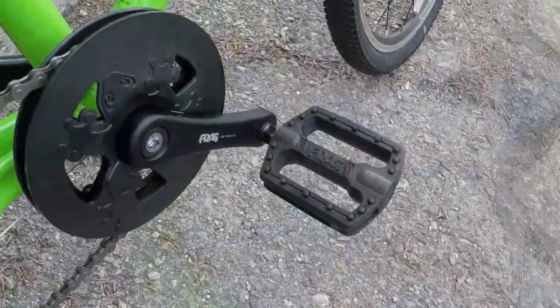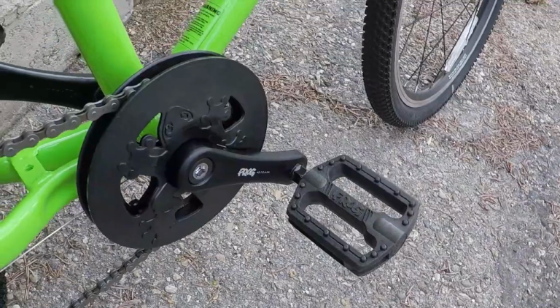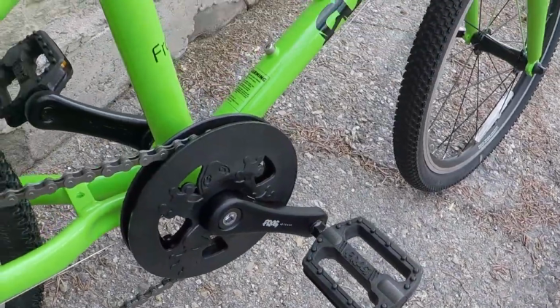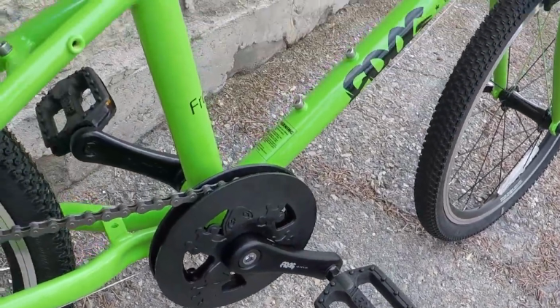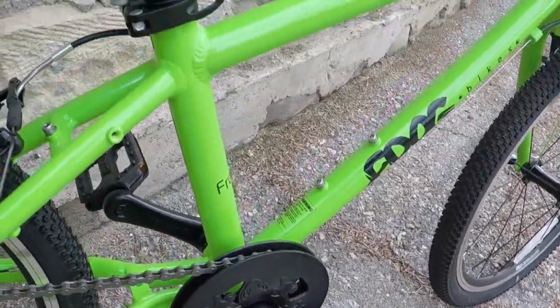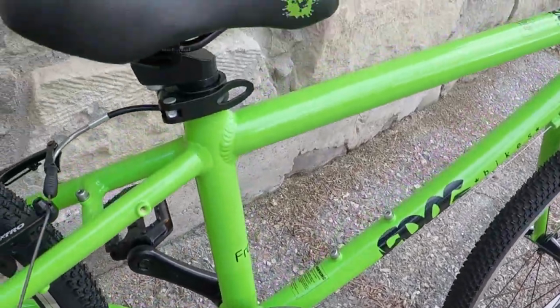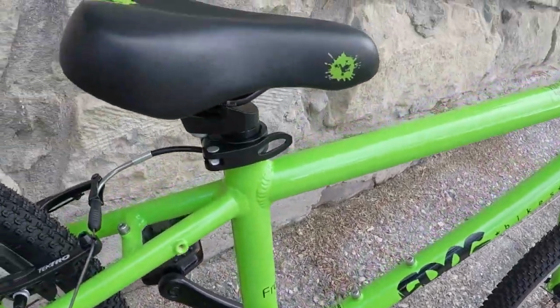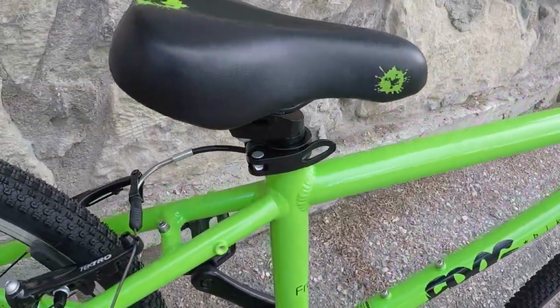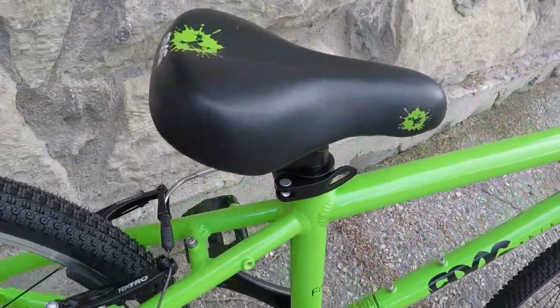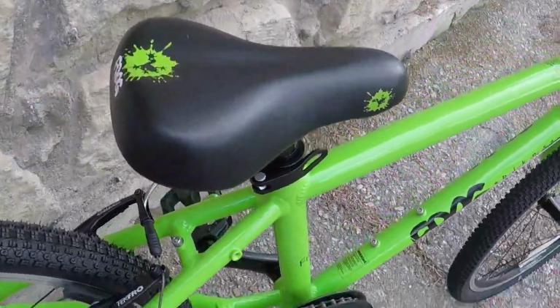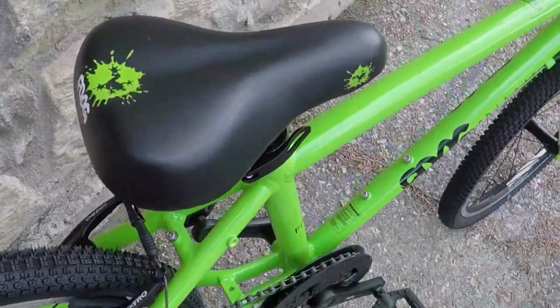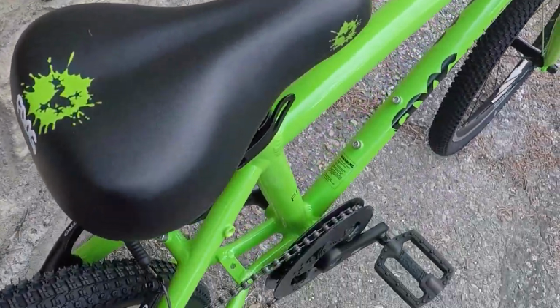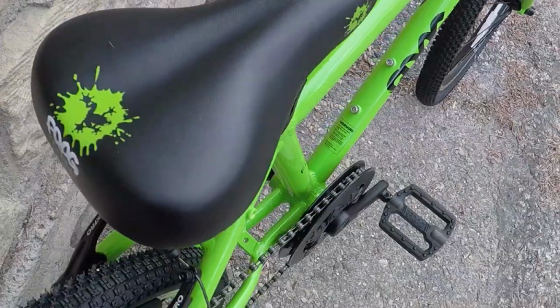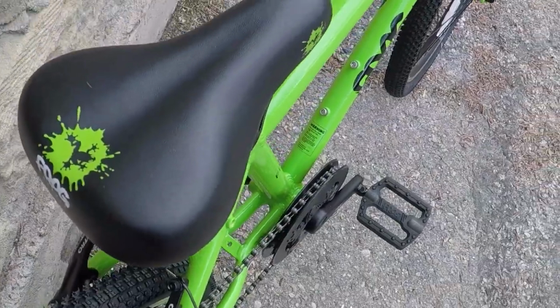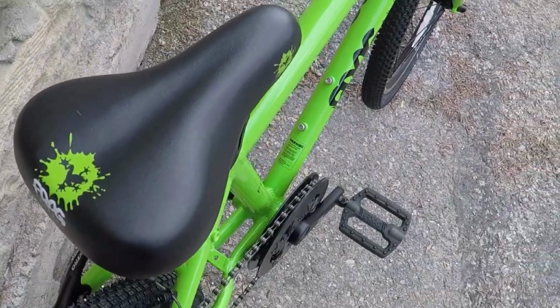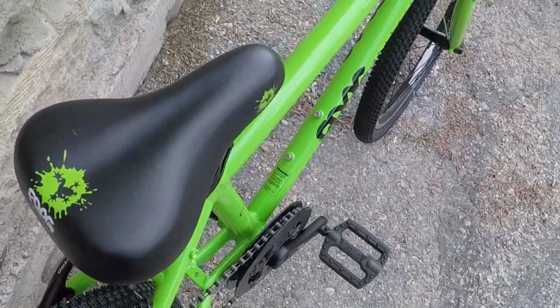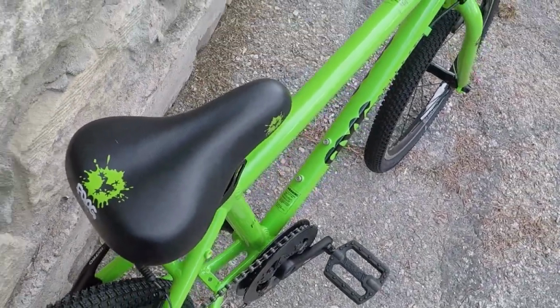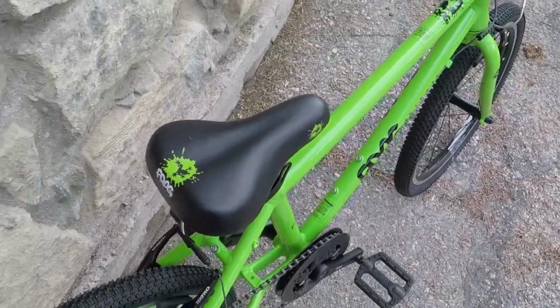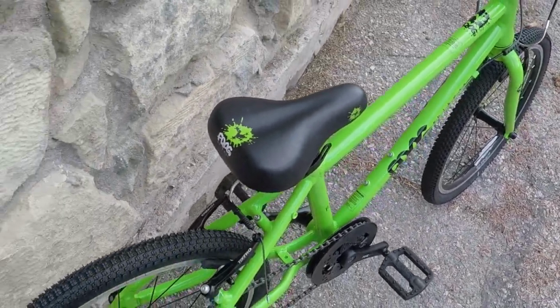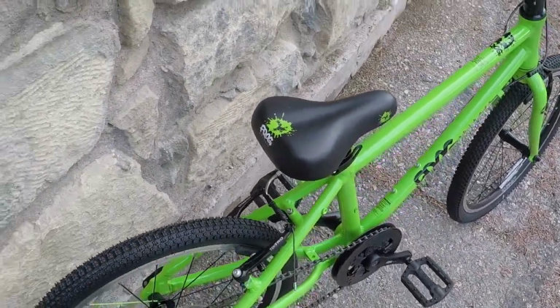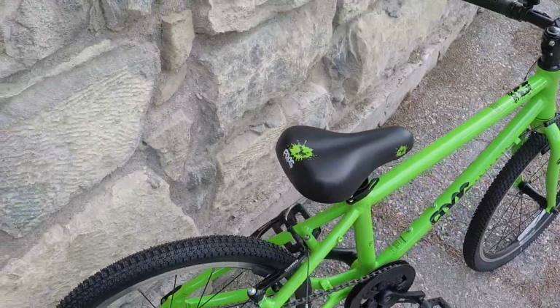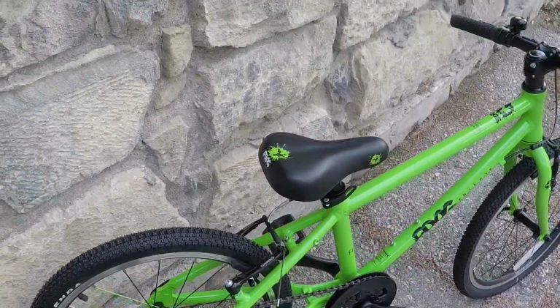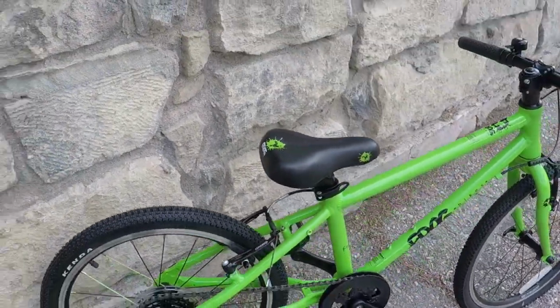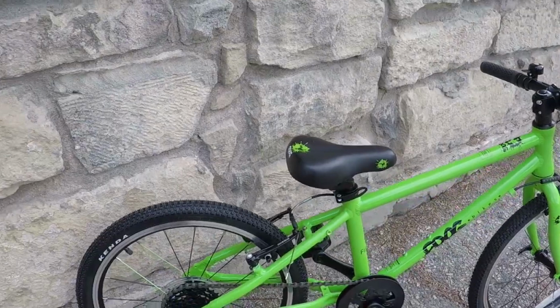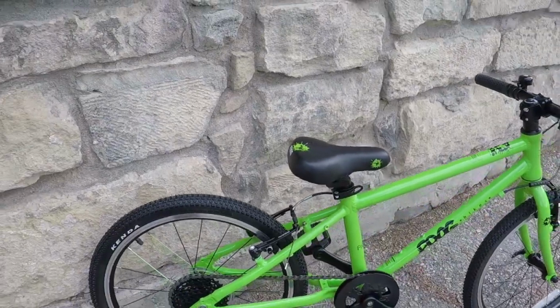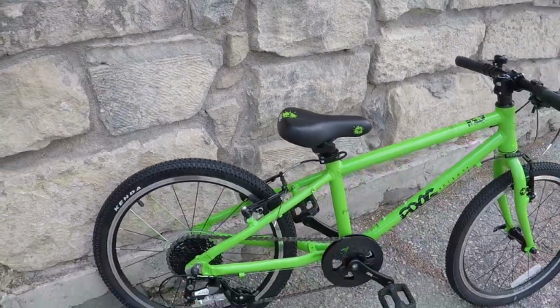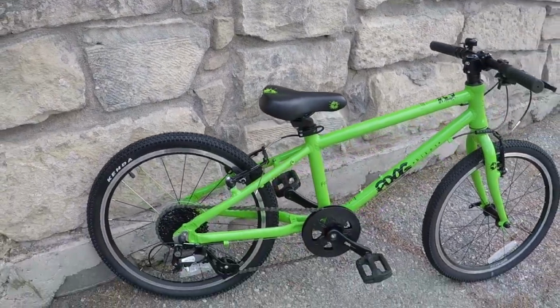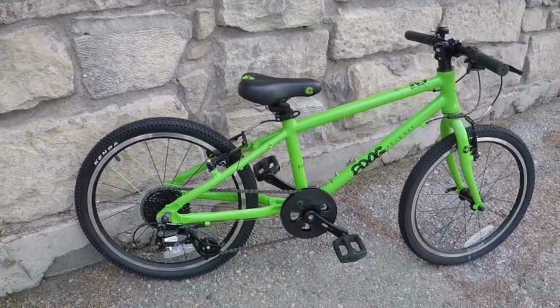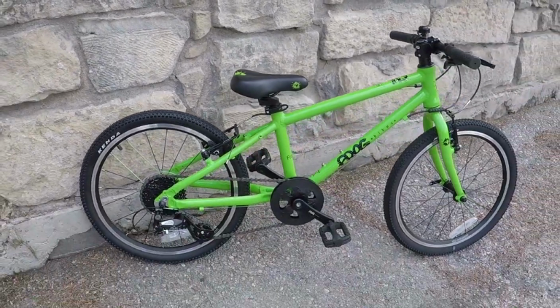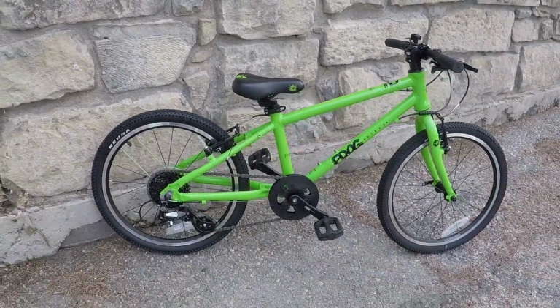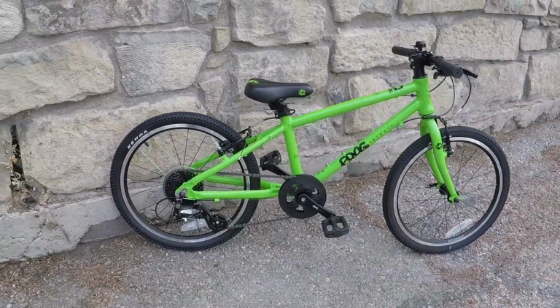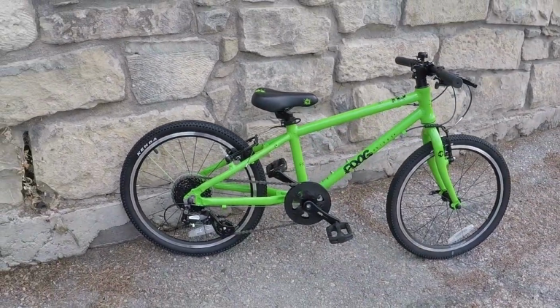The remainder of parts are all house-branded with the custom Frog logos printed on them. Everything from a kid-size saddle to grips and stem cap — one can easily notice the attention to detail with little items like rubber protection on the cable housing that protects the frame. That quality is reflected in the bike's aesthetic and it shows.